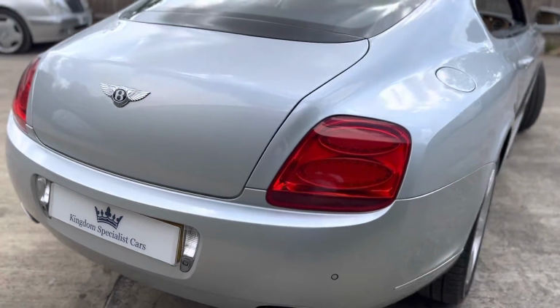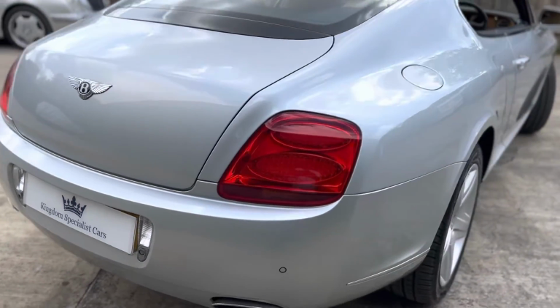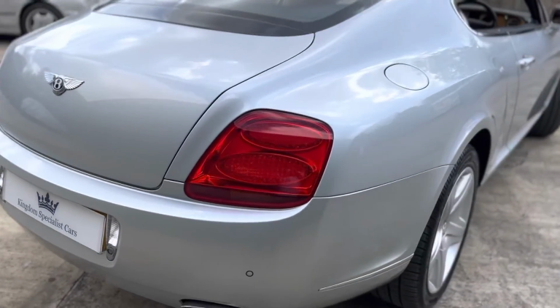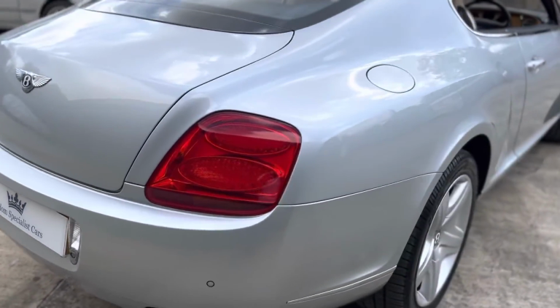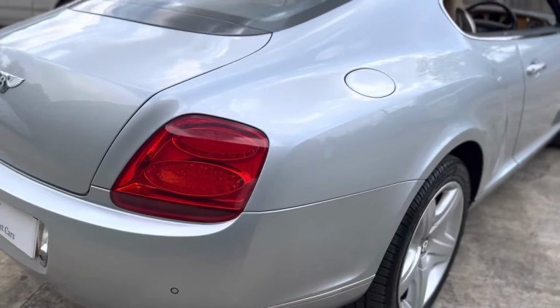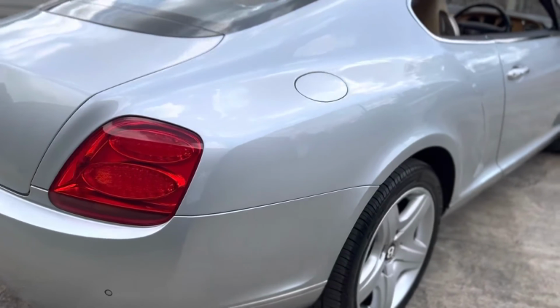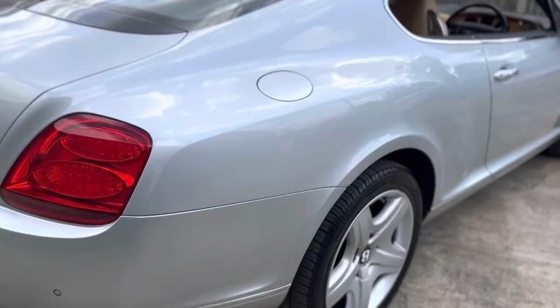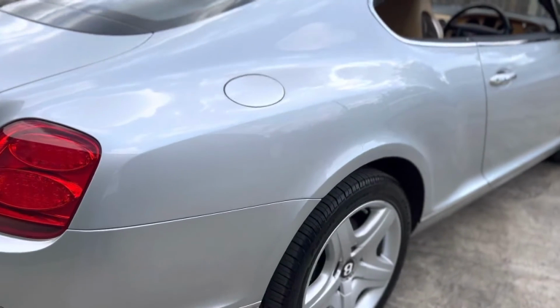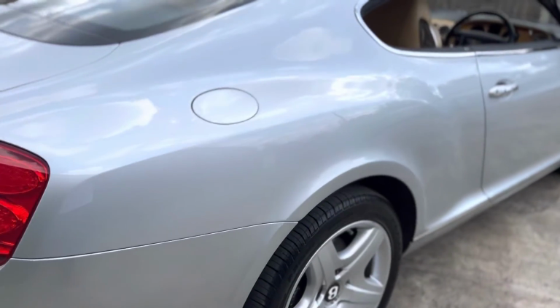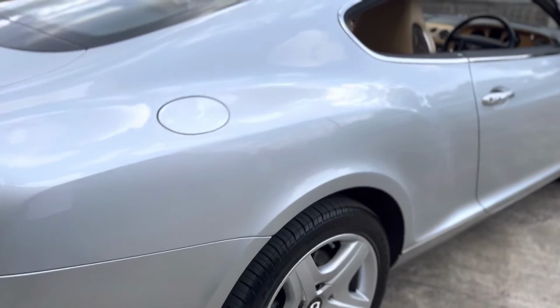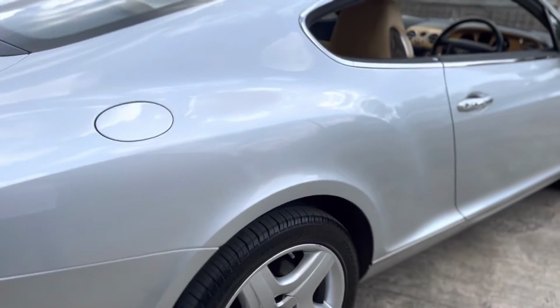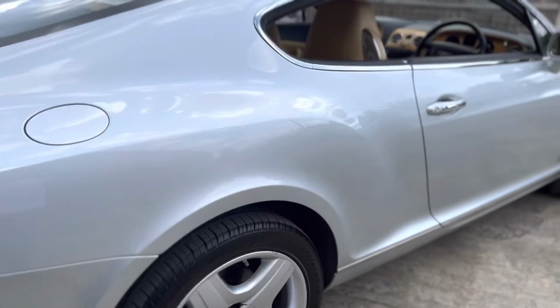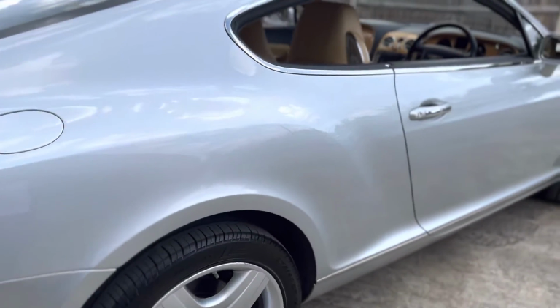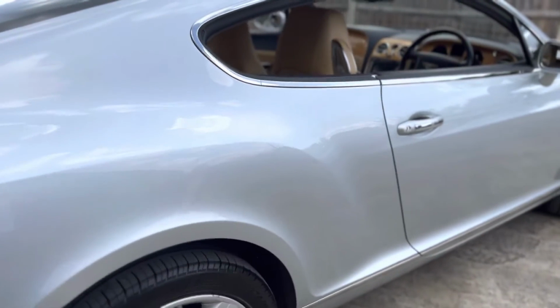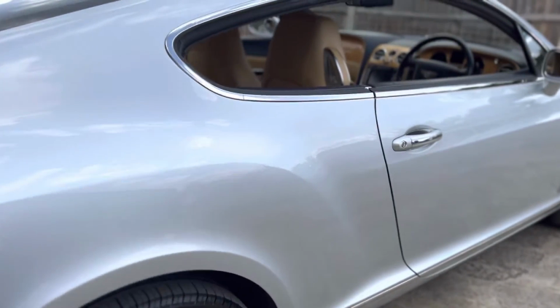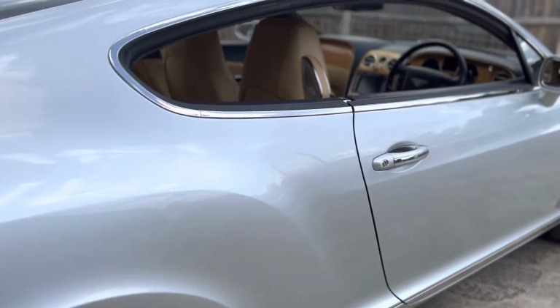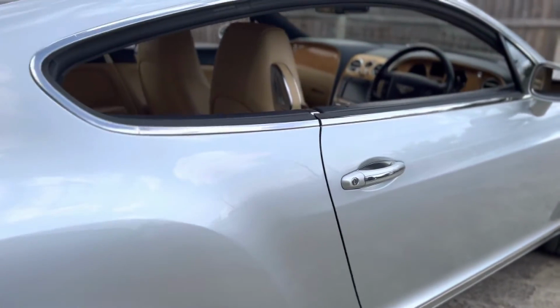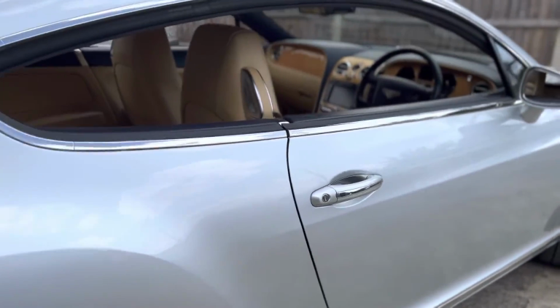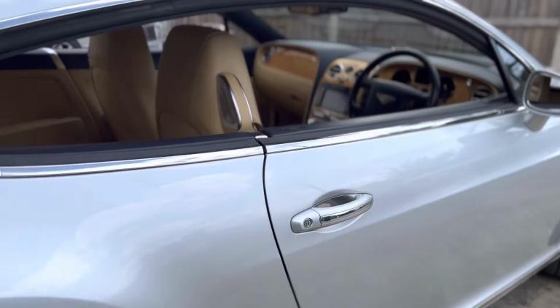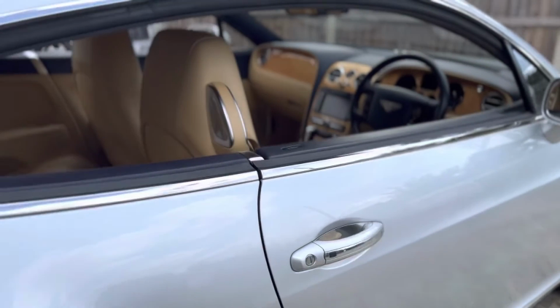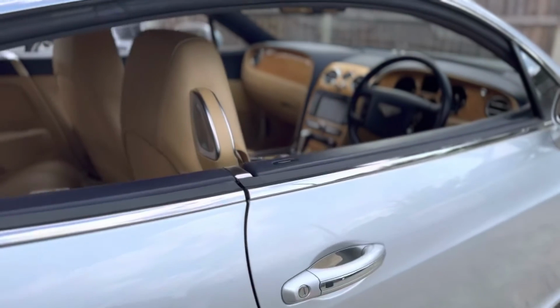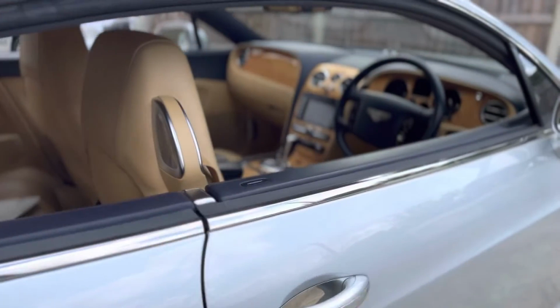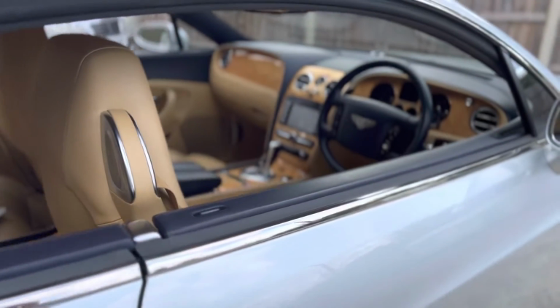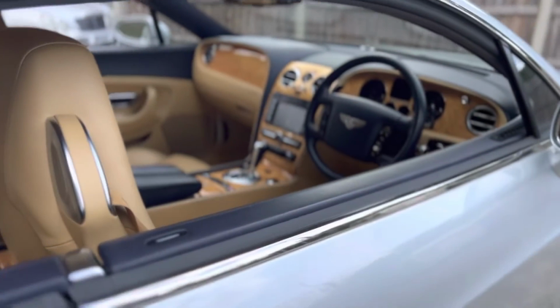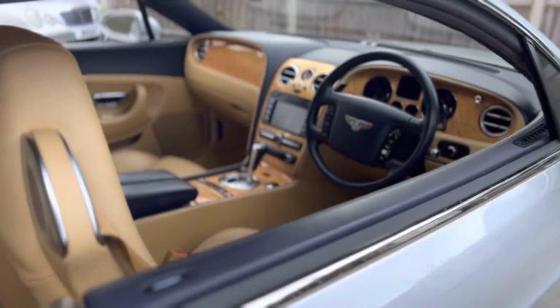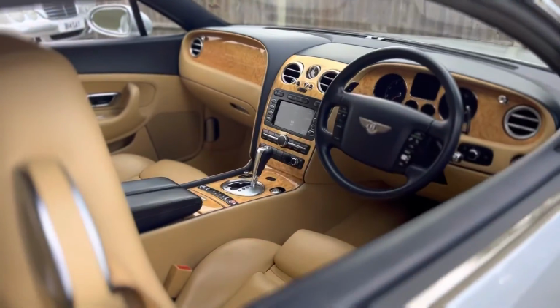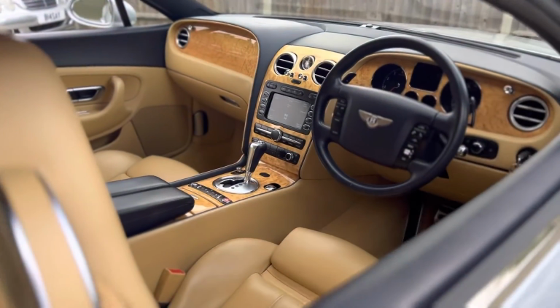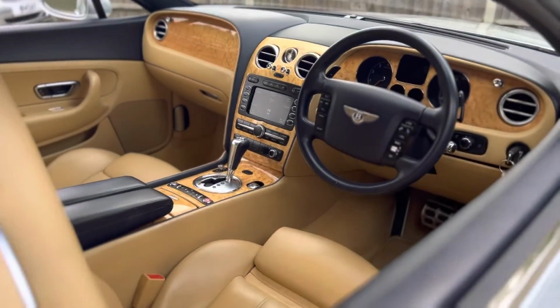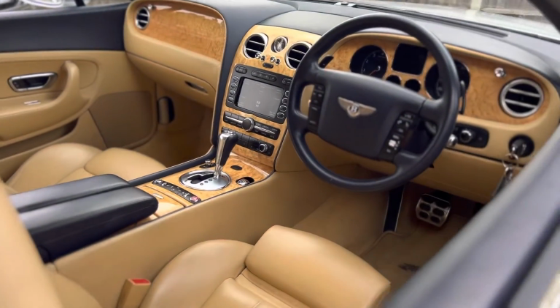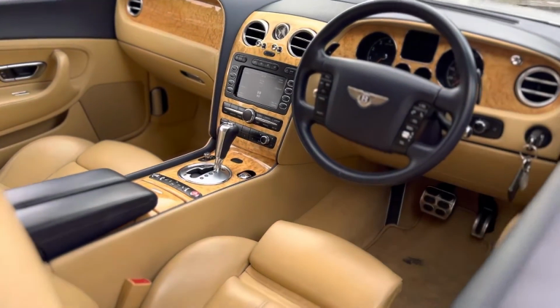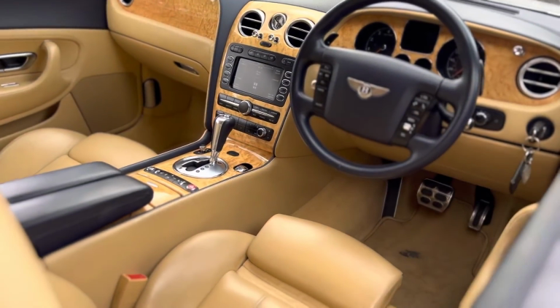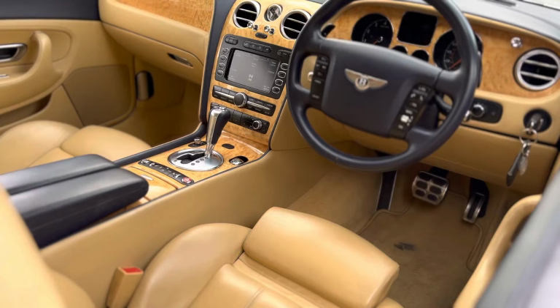Very, very smart combination. This car has covered 81,900 miles, but the condition really does not suggest it's done more than 30,000 really.